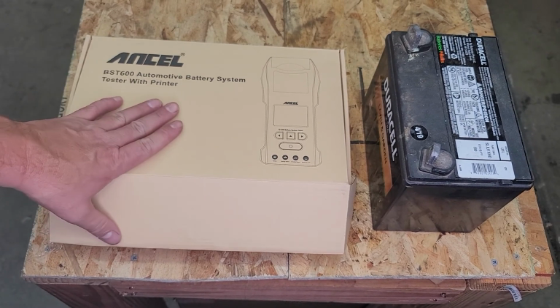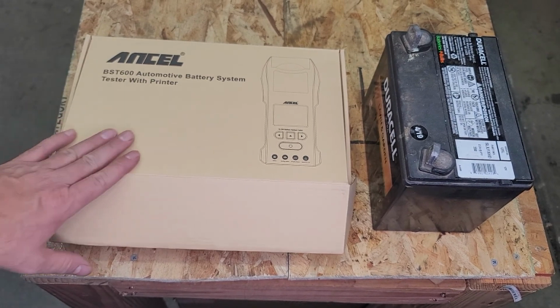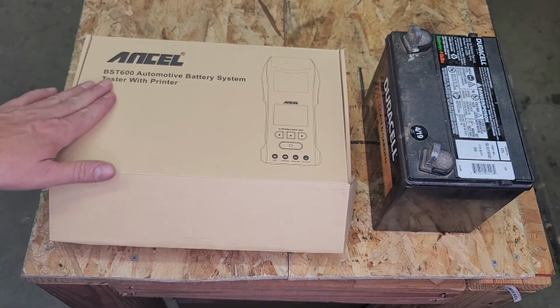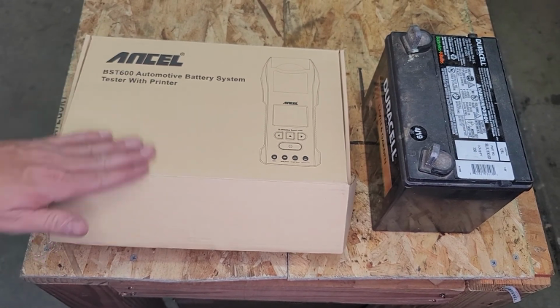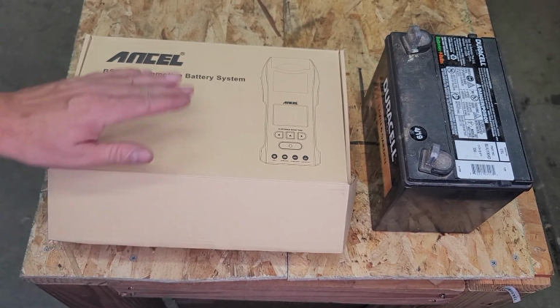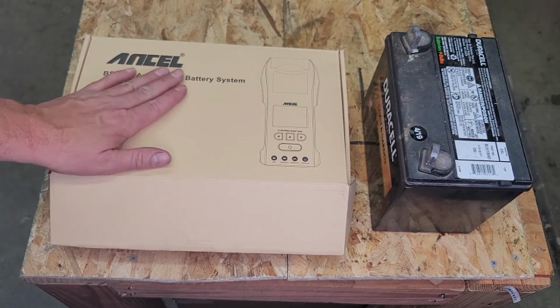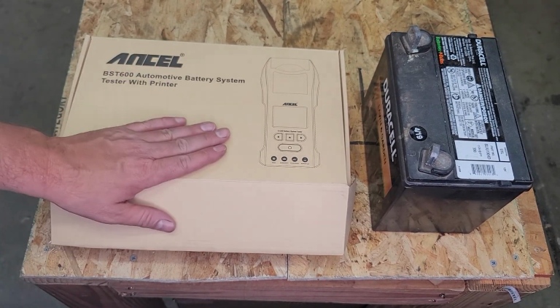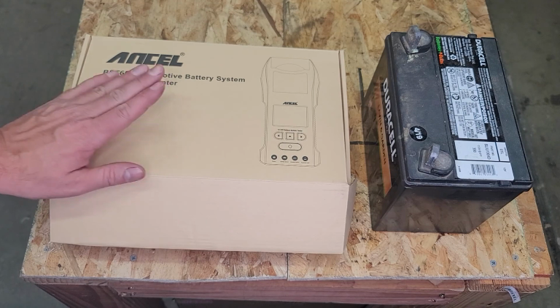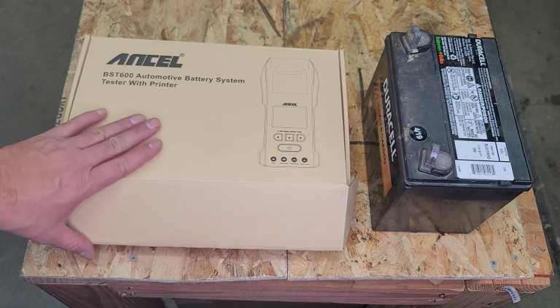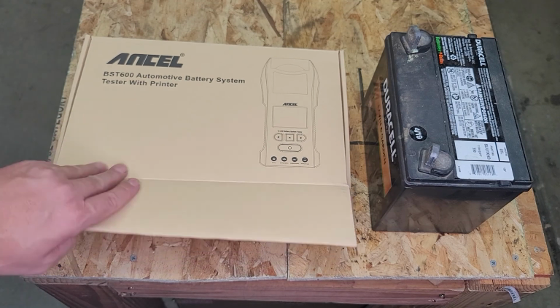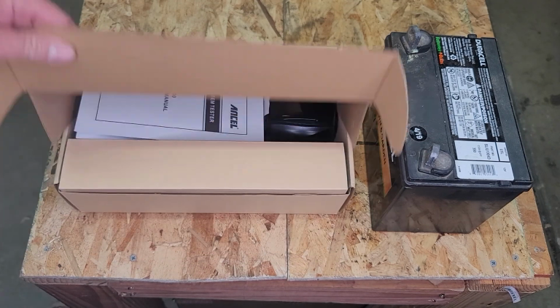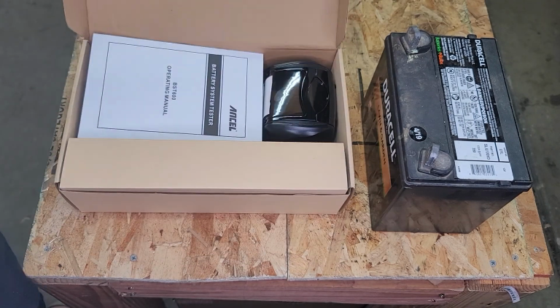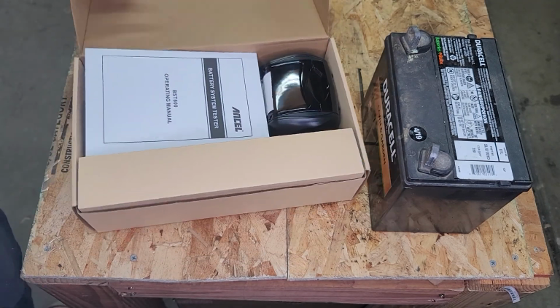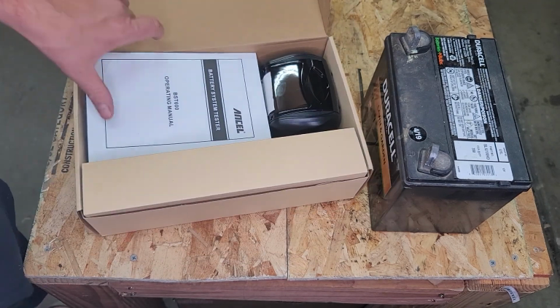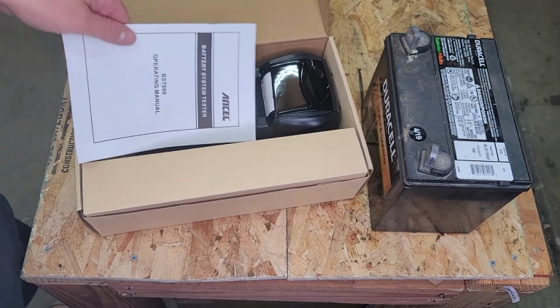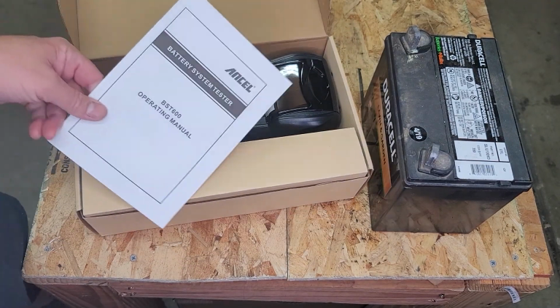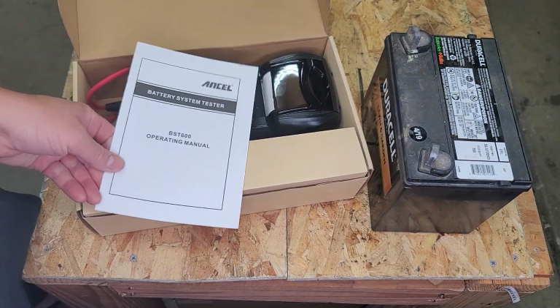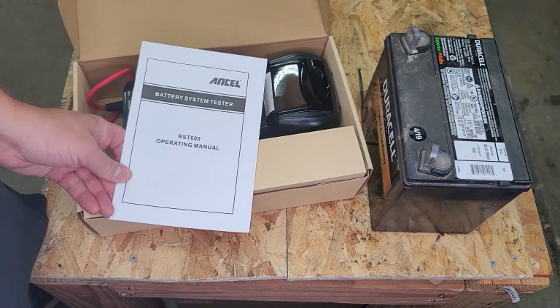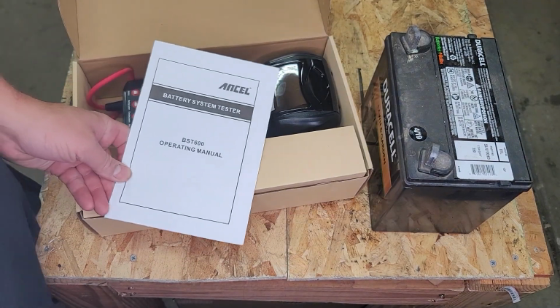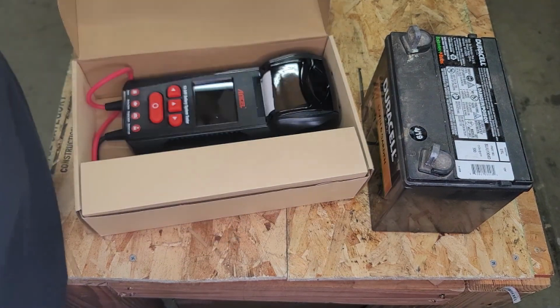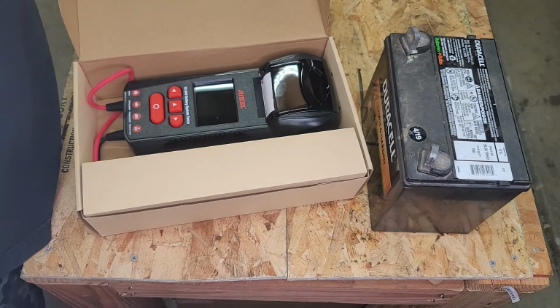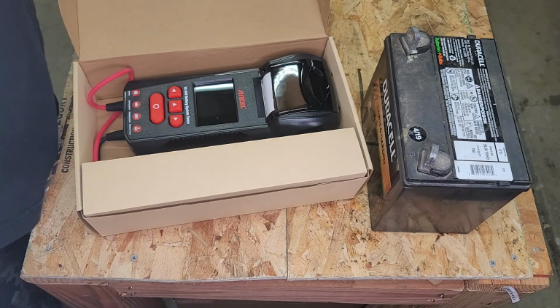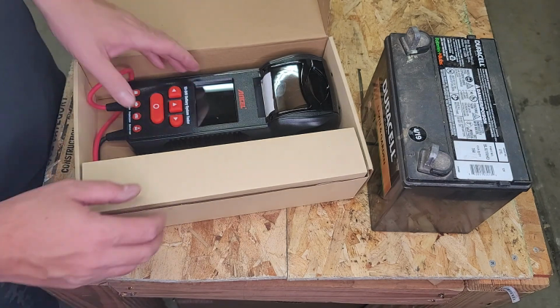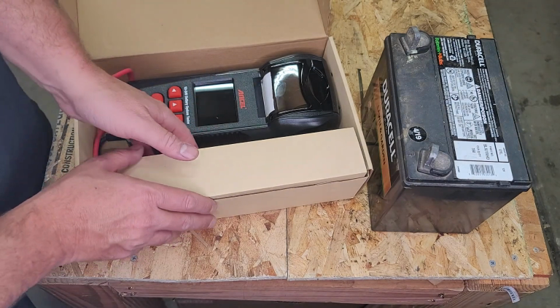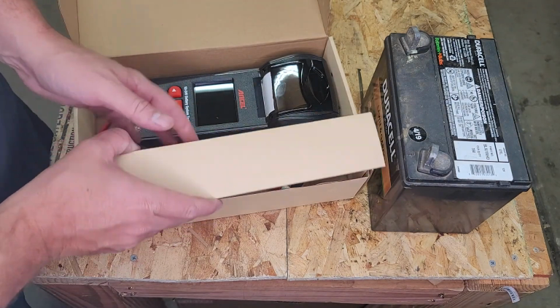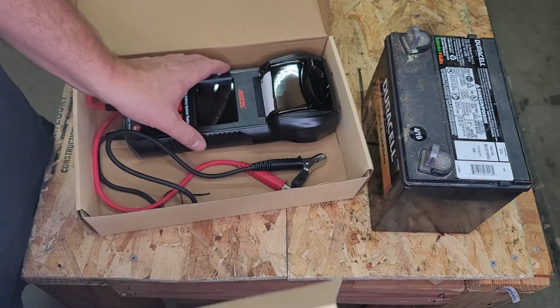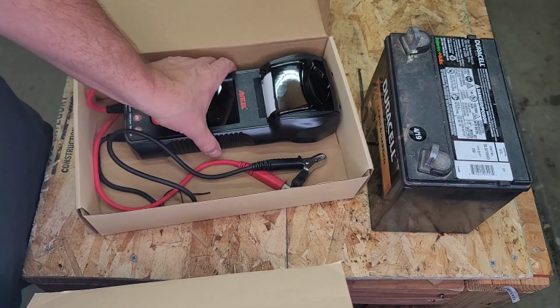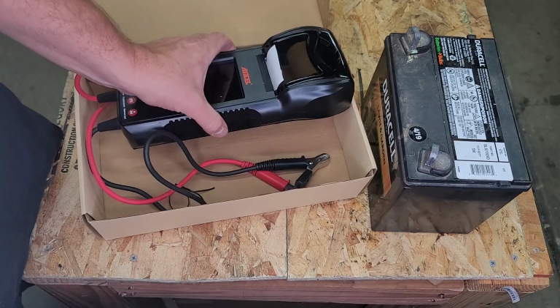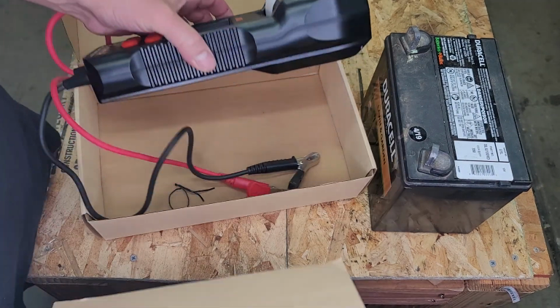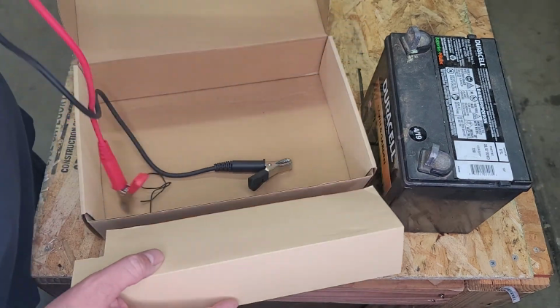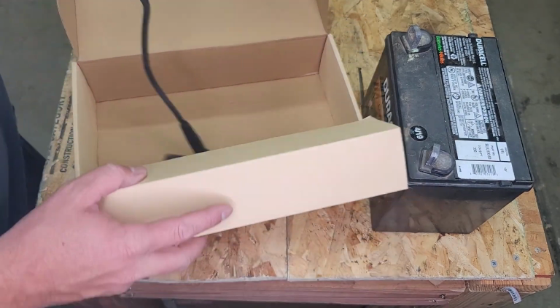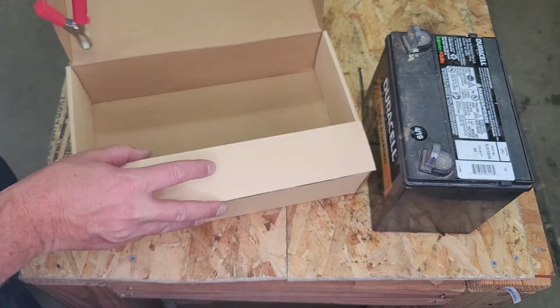I've already pulled out and played with it a bit so I can explain it. It comes packaged well, nice box. We have the user manual, which is pretty simple — I'm not going to go over that. And cables packaged down here.